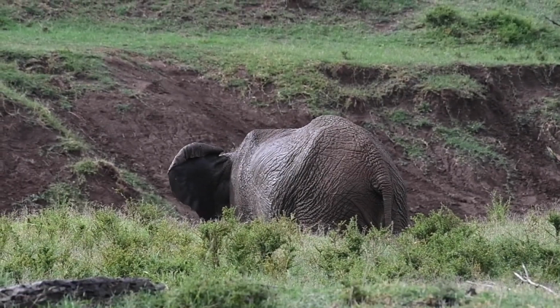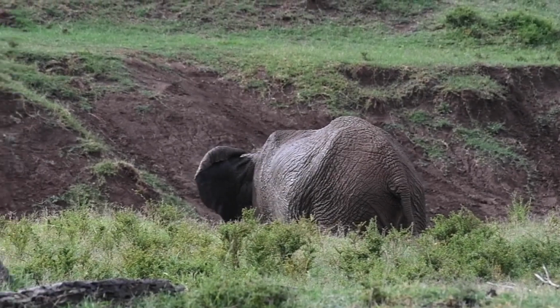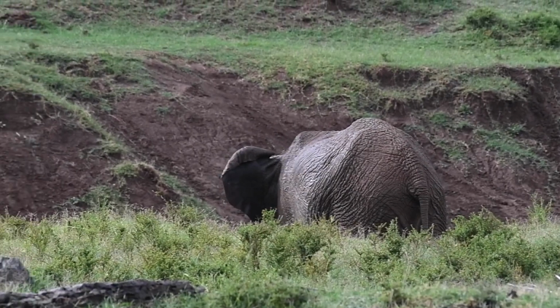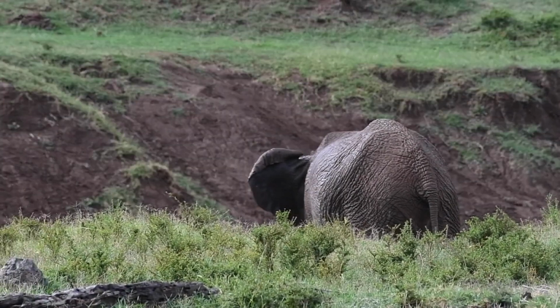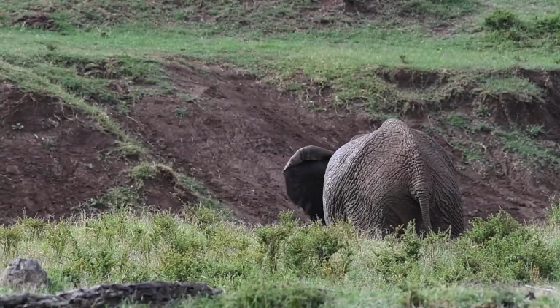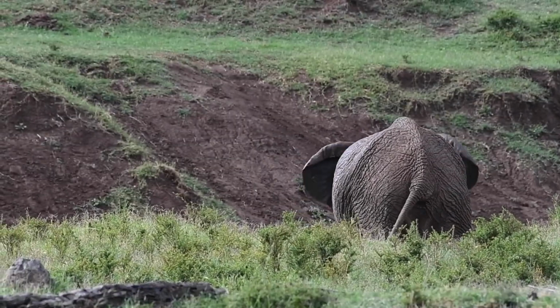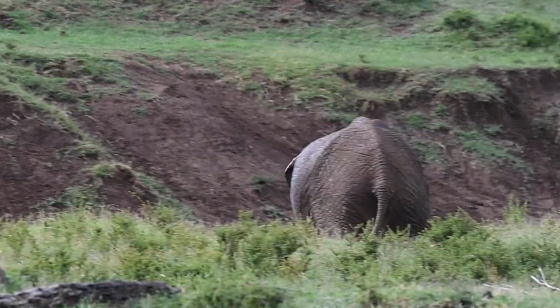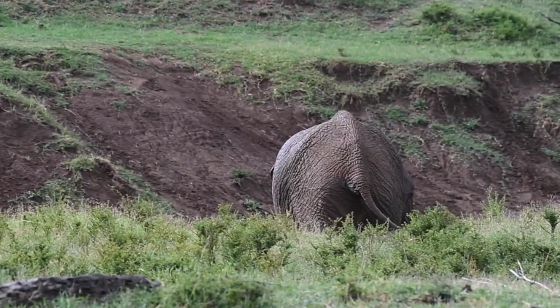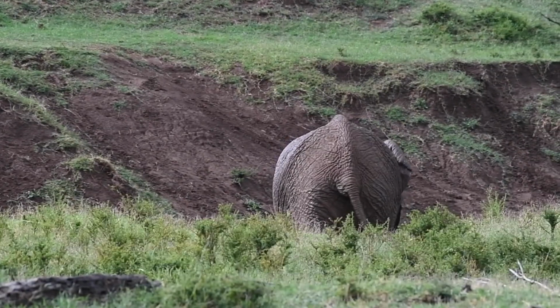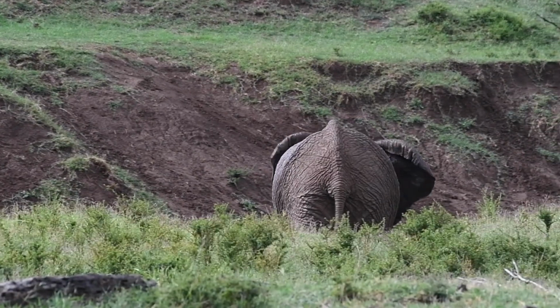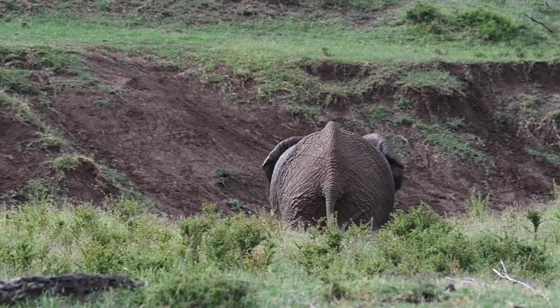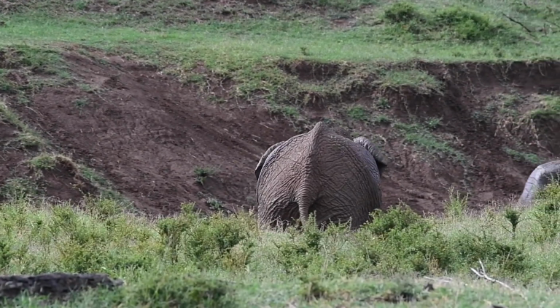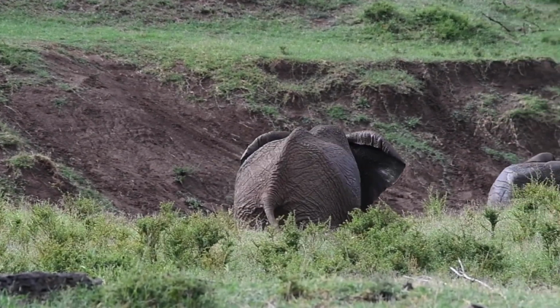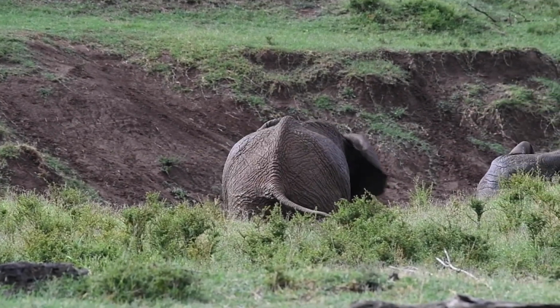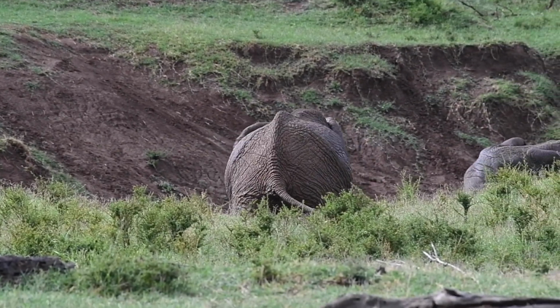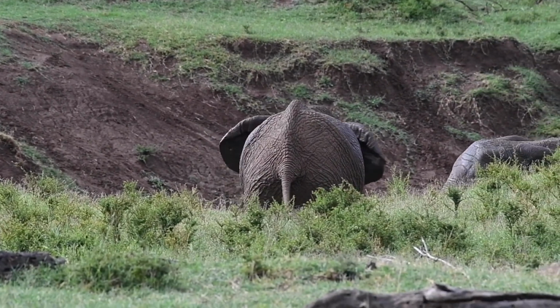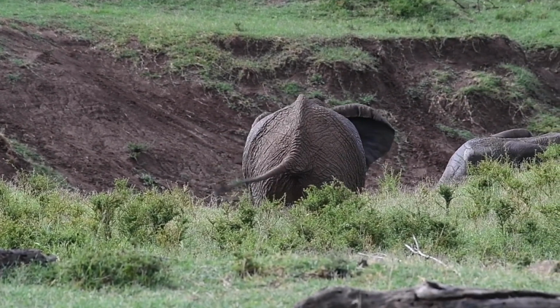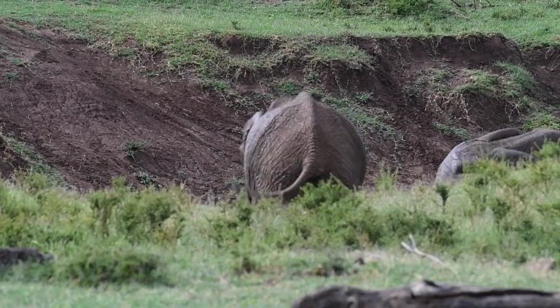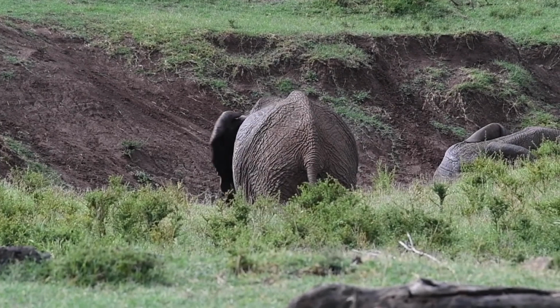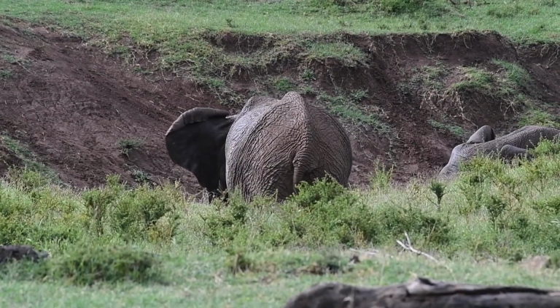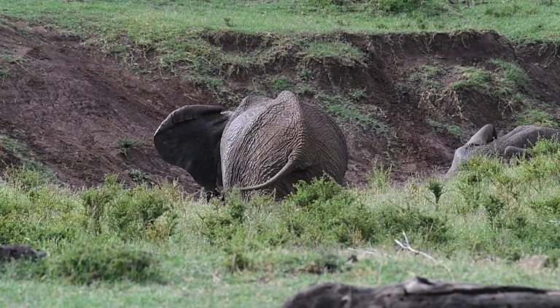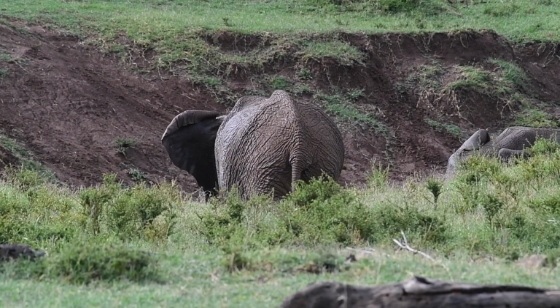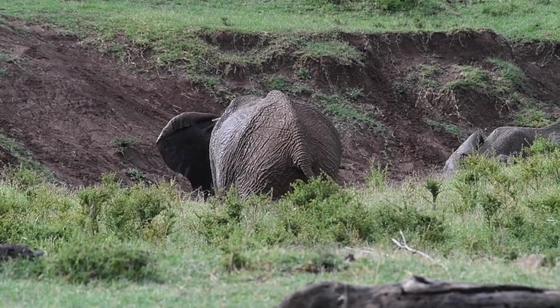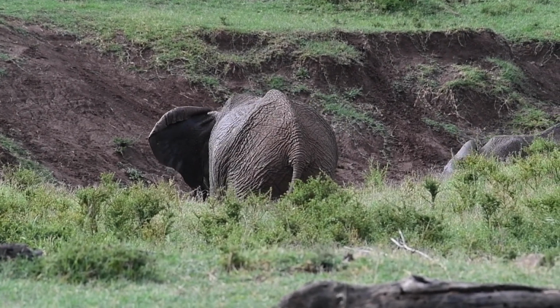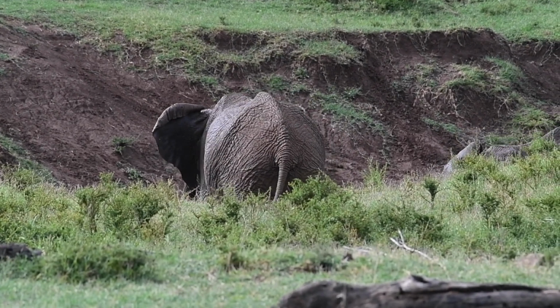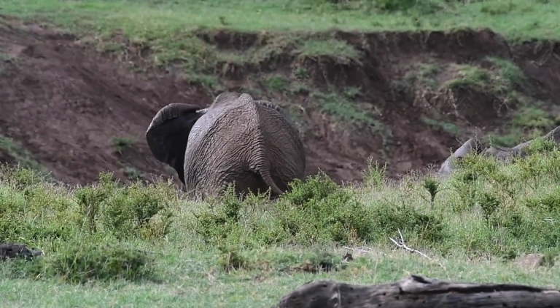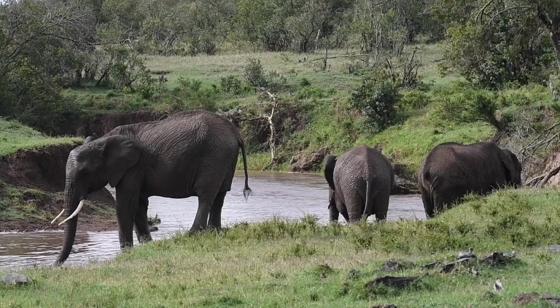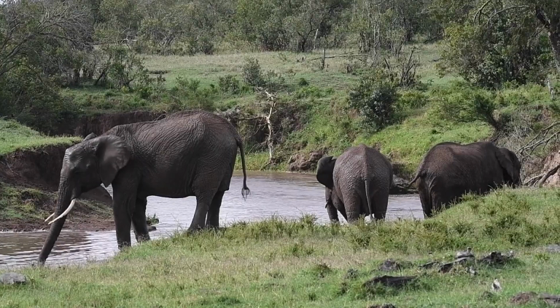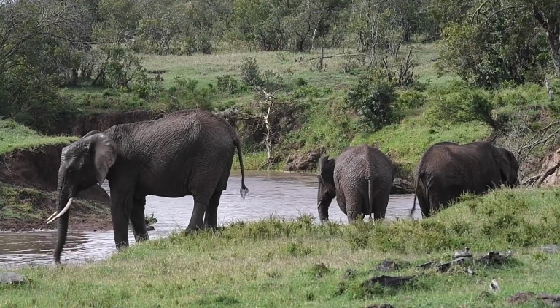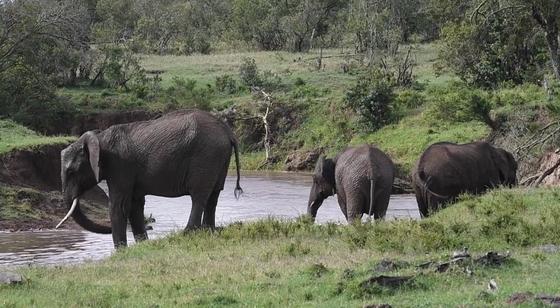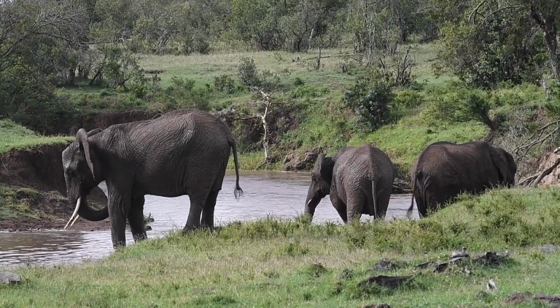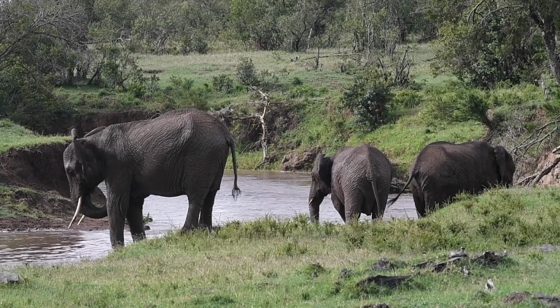Additionally, the mud acts as a natural exfoliant, helping to remove dead skin and parasites, leaving the elephants feeling refreshed and rejuvenated. But it's not just about the practical benefits.